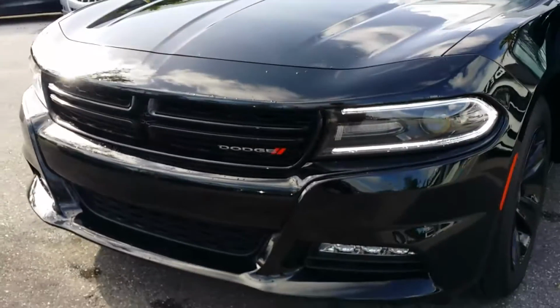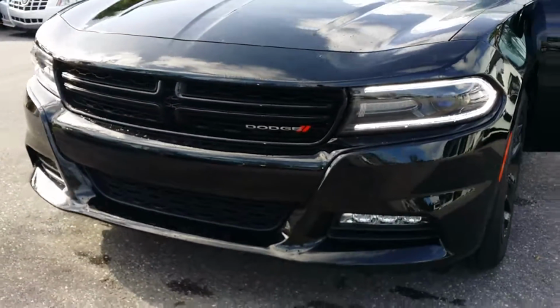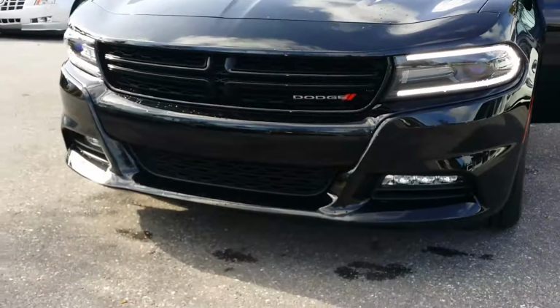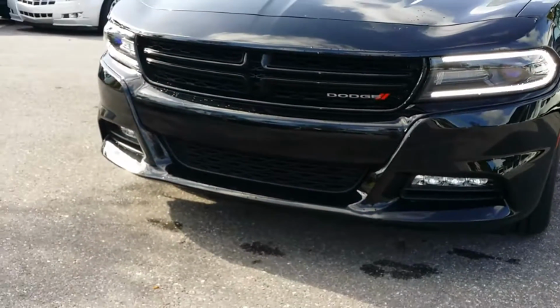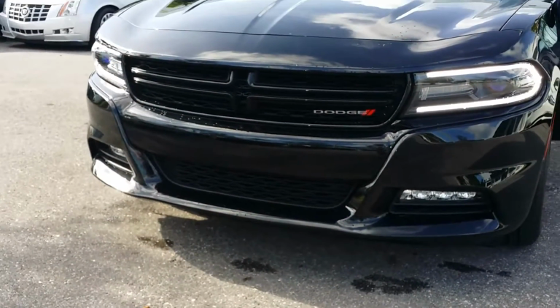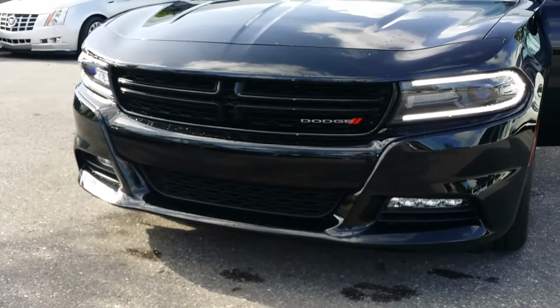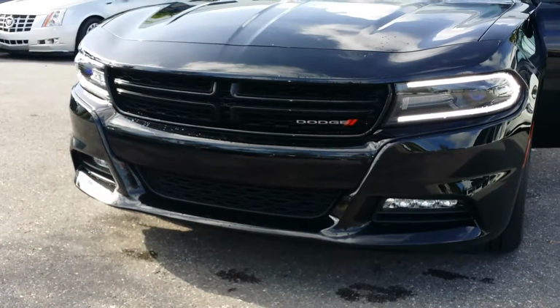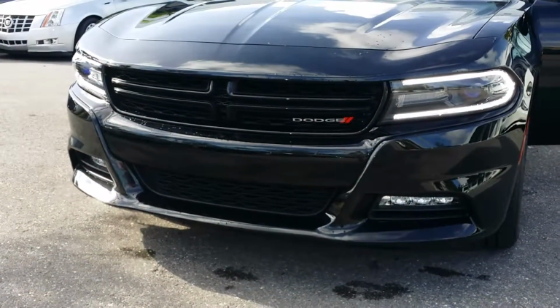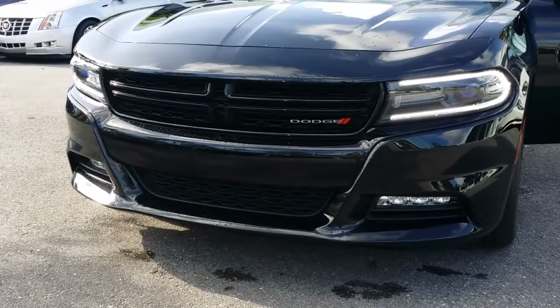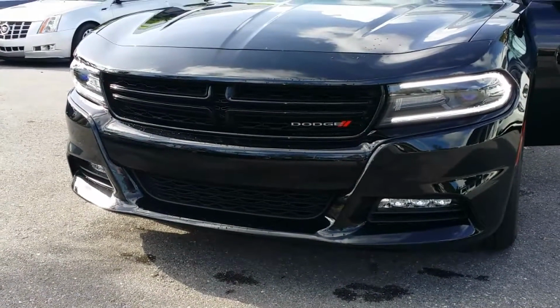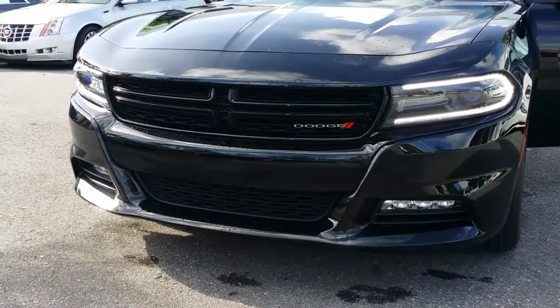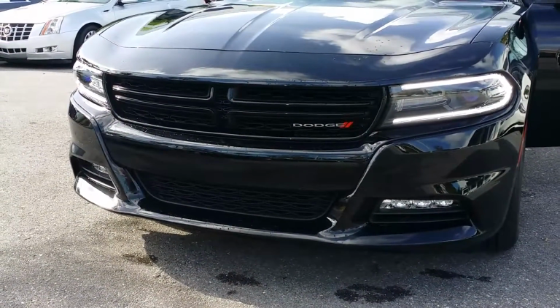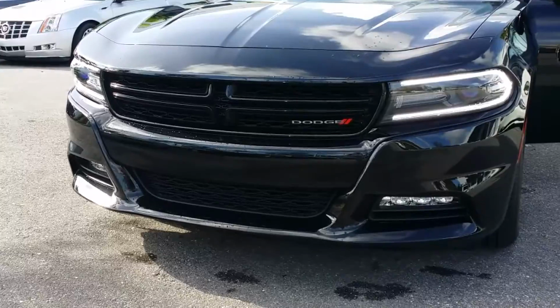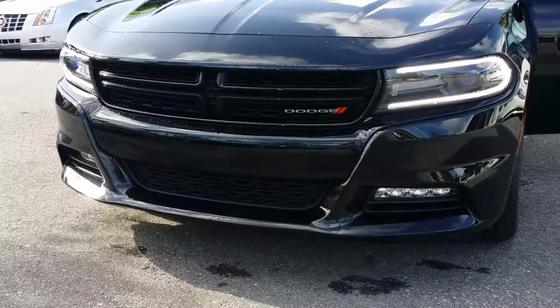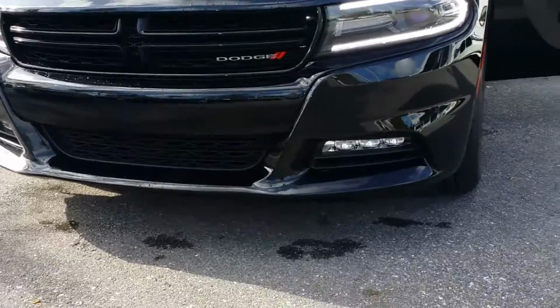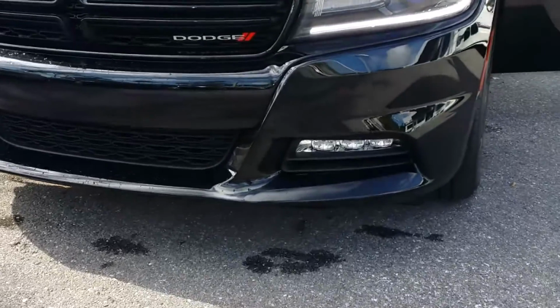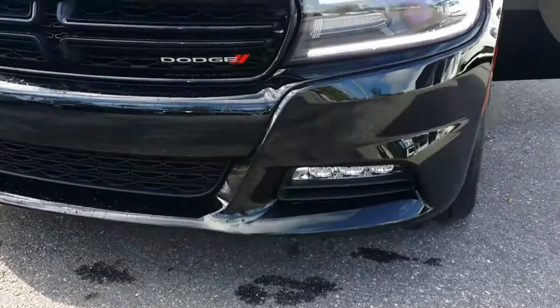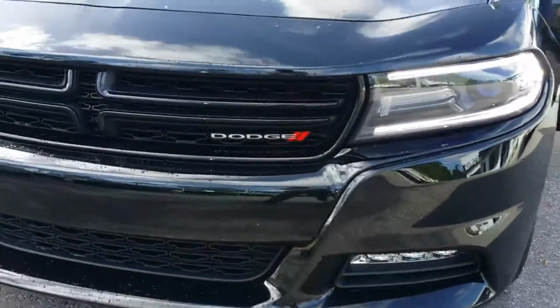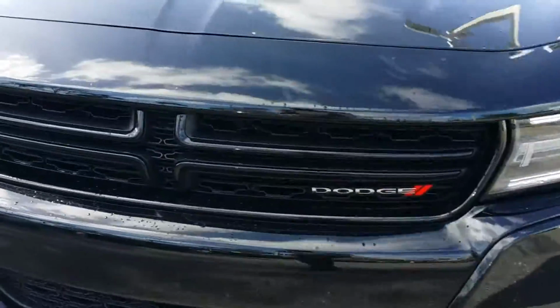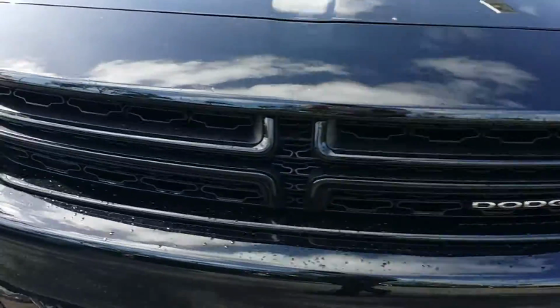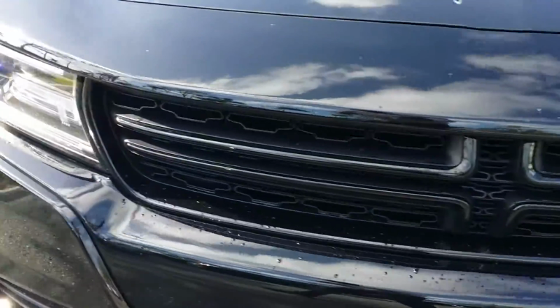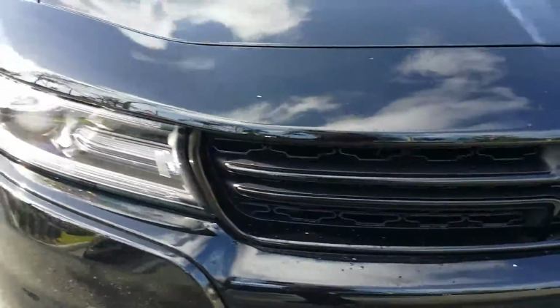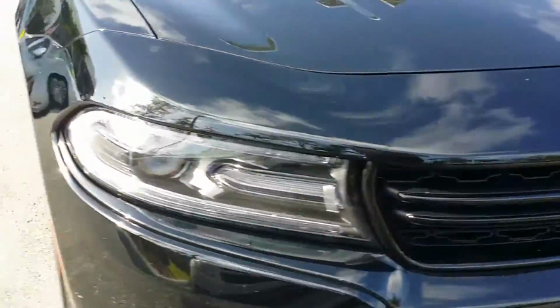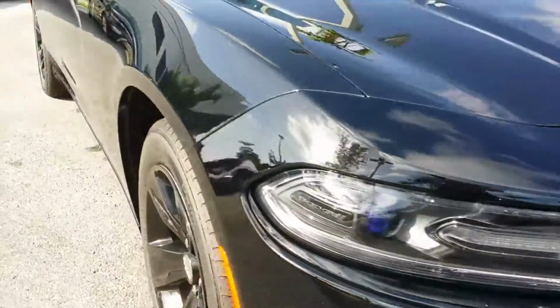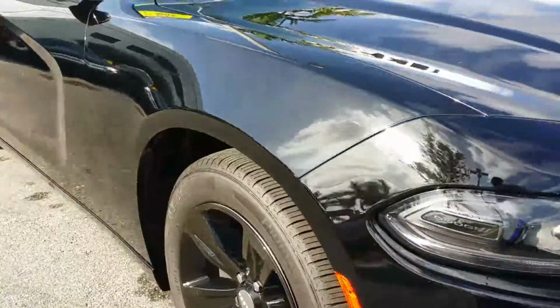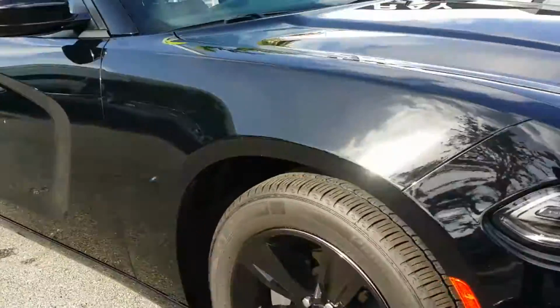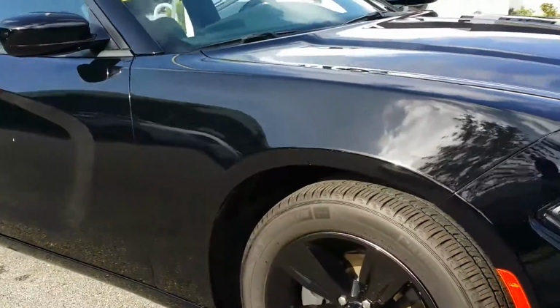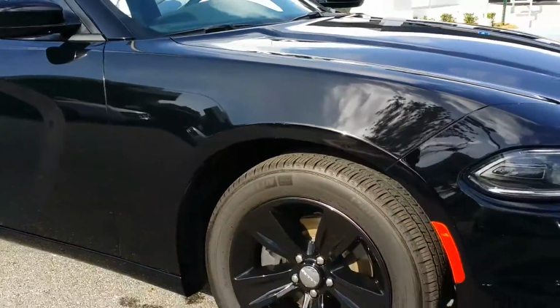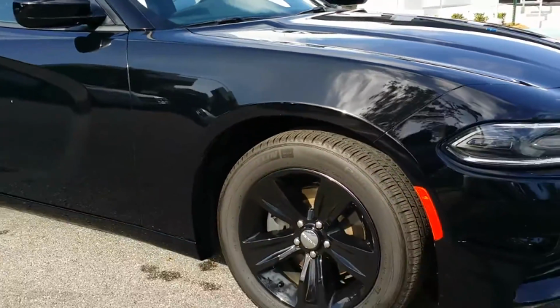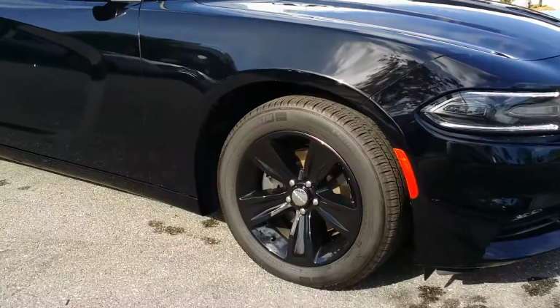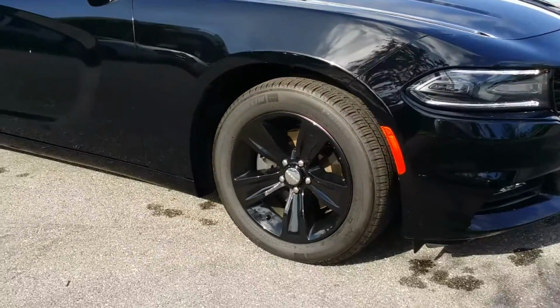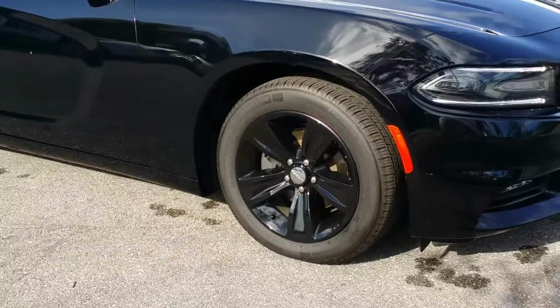Got a nice grille up here with the LED headlights and fog lights — they're all LED. It has a nice aggressive look on the grille. I'm going to come back outside and give you a little look with the black wheels.